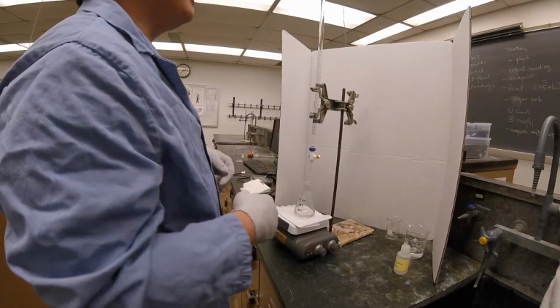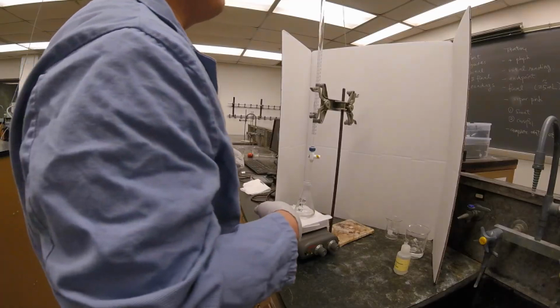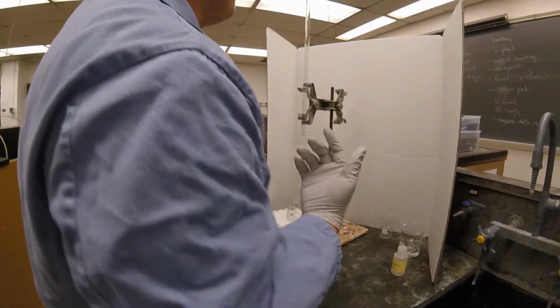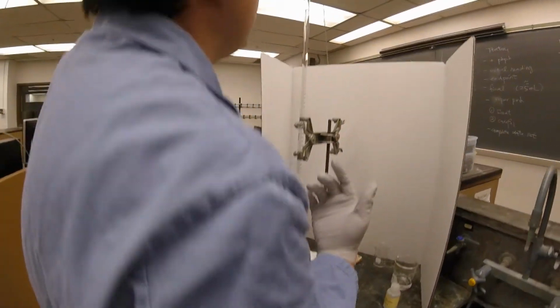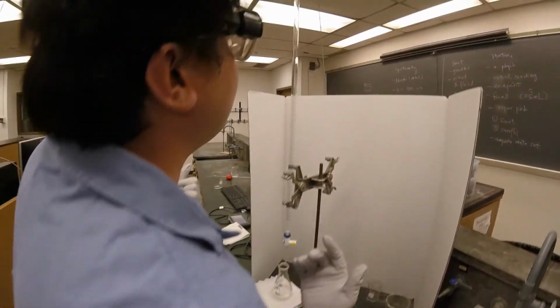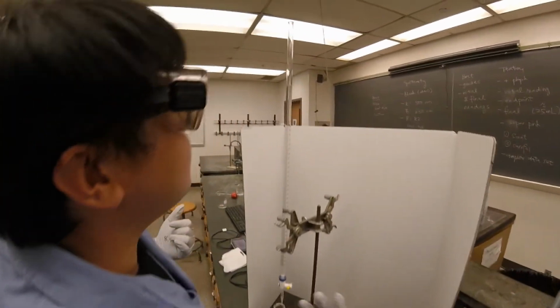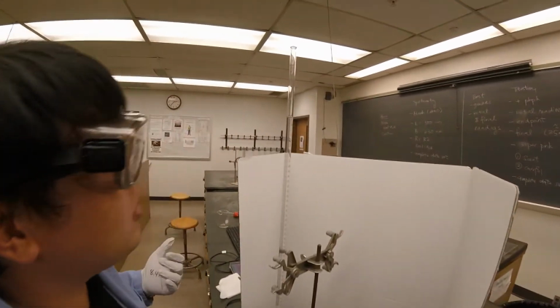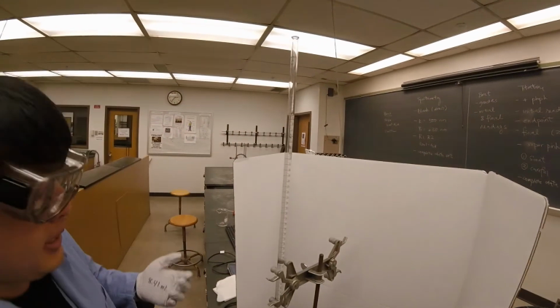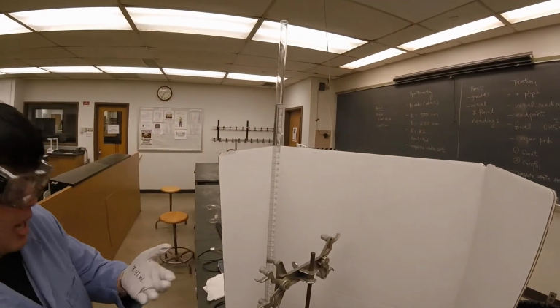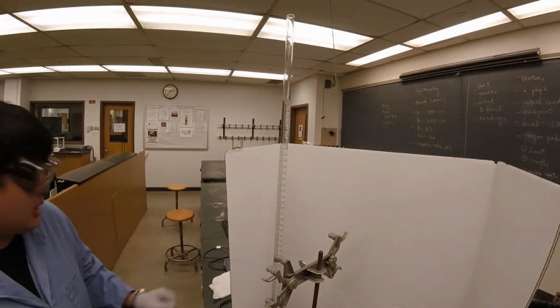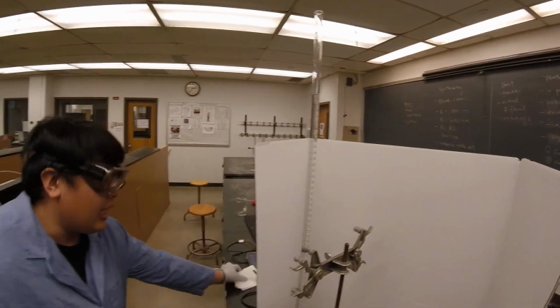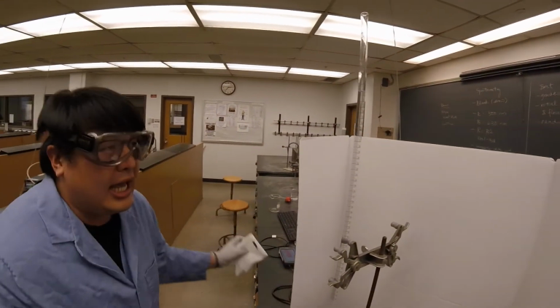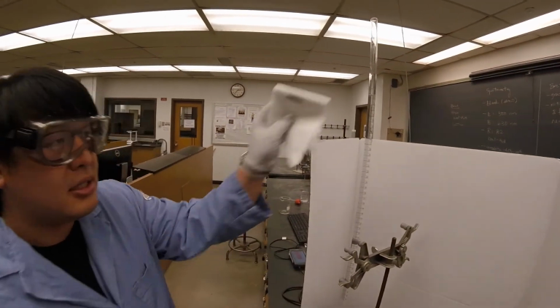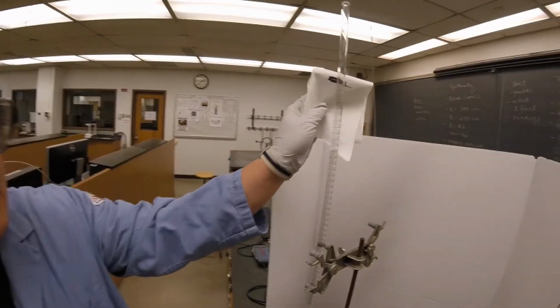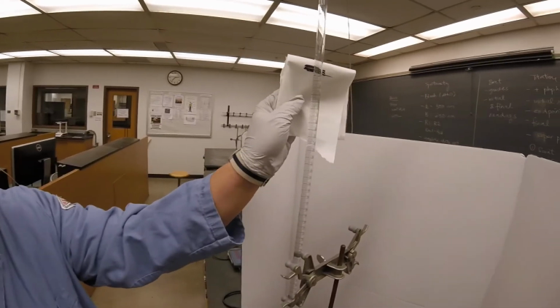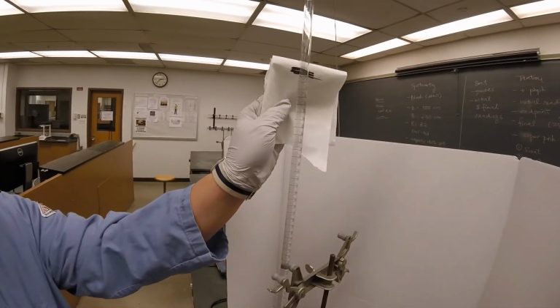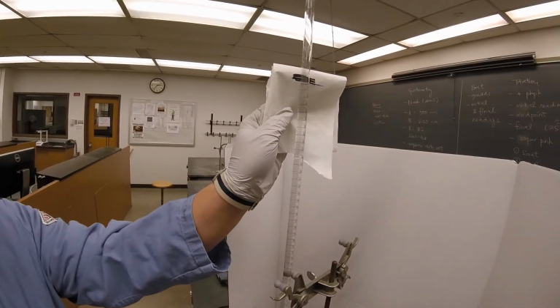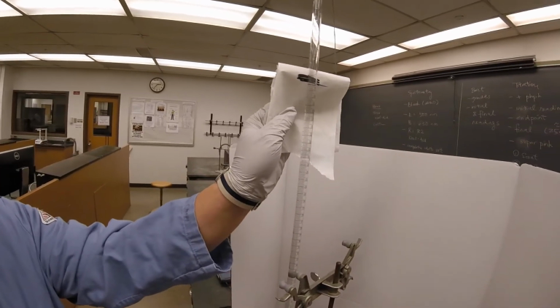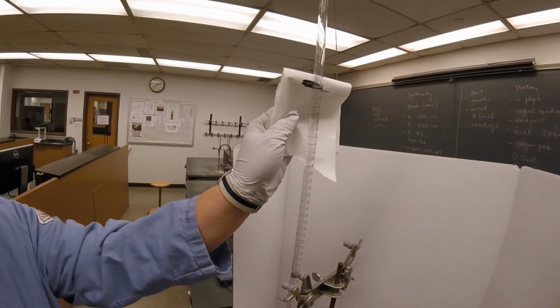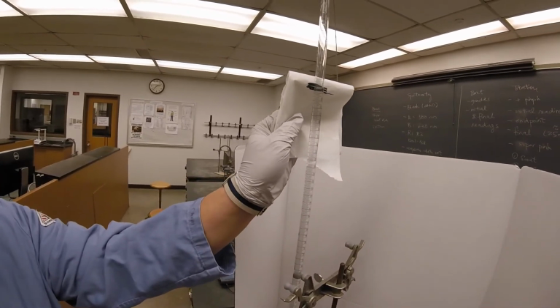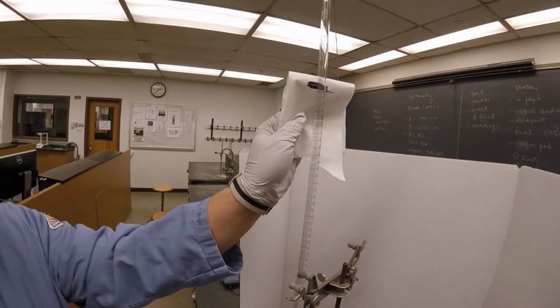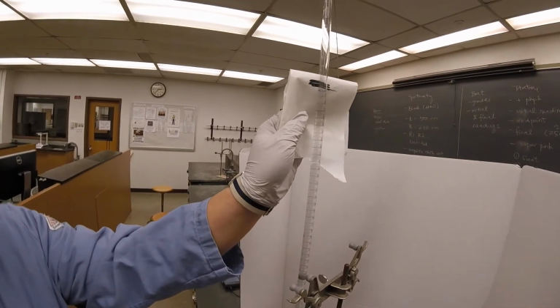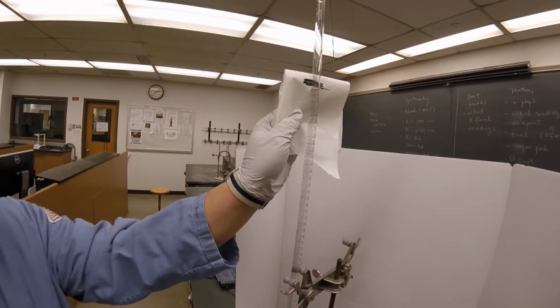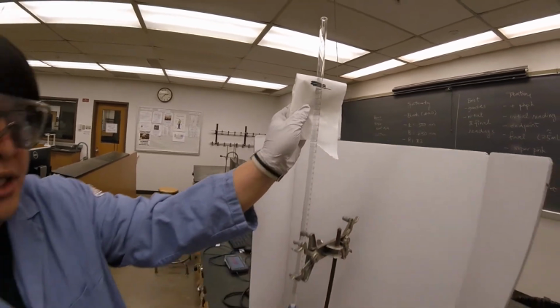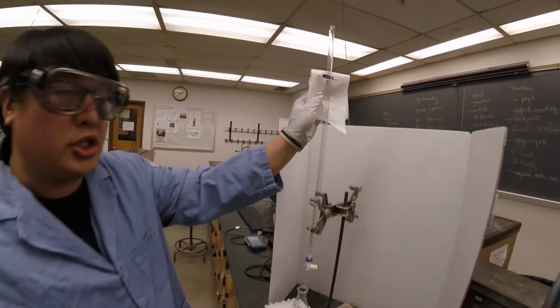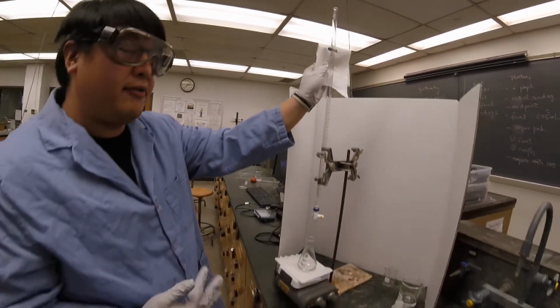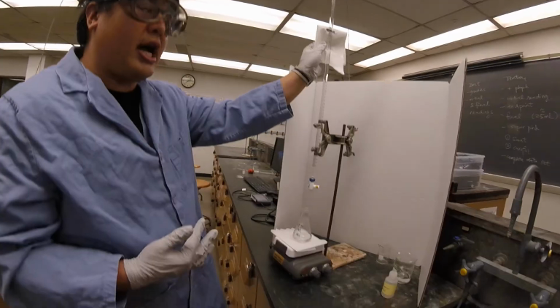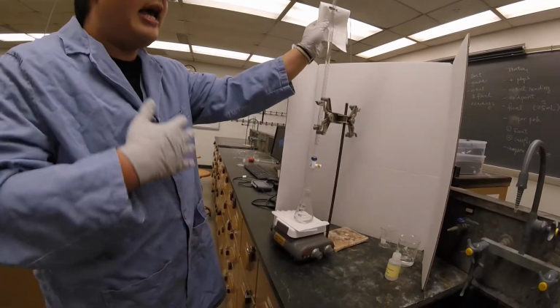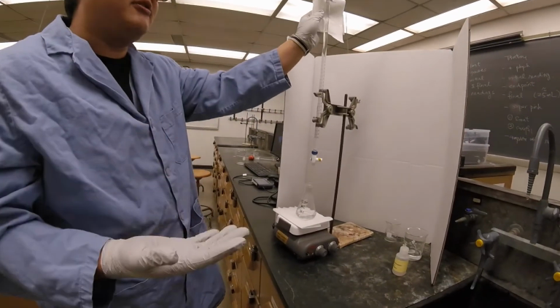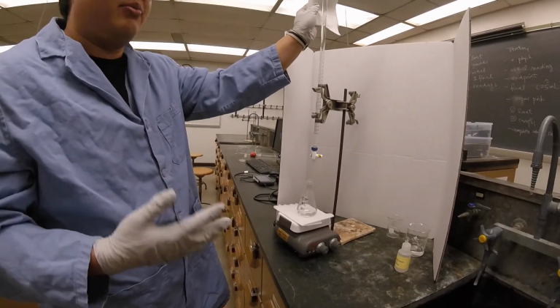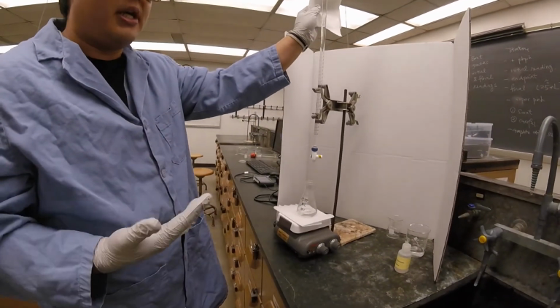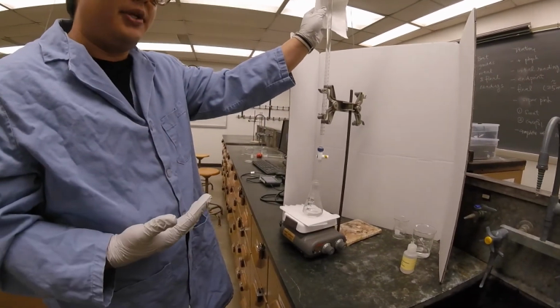Right now, the initial volume looks to be about eight milliliters. Again, I'm just using approximate numbers because this is the point of the scout titration — we're just trying to figure out how much volume we're approximately using.